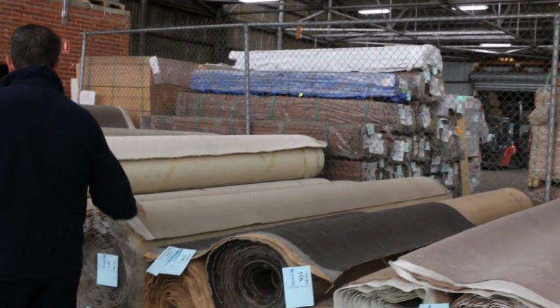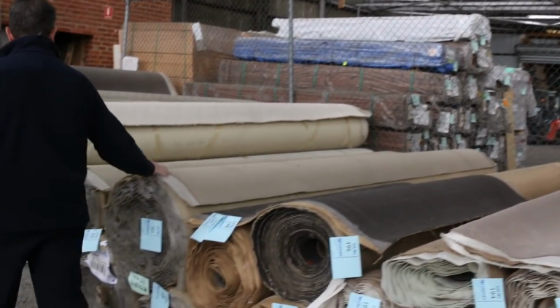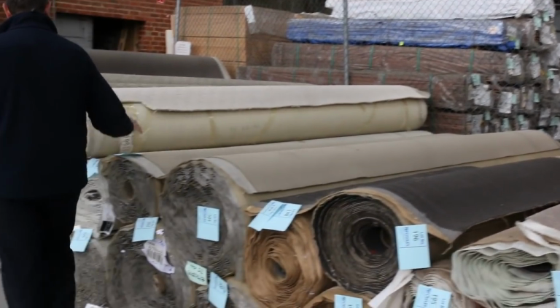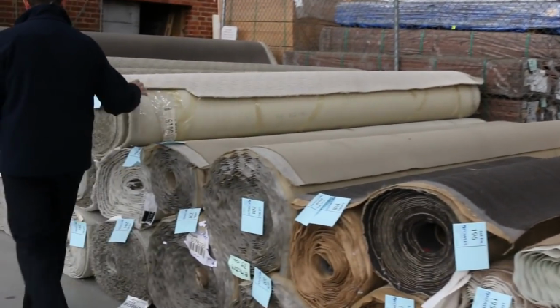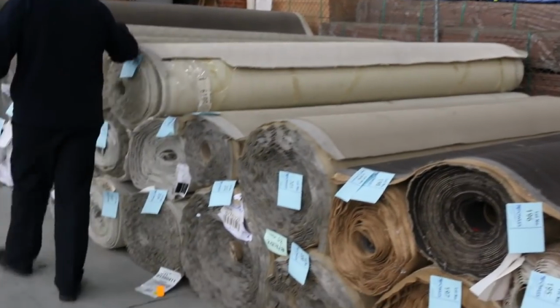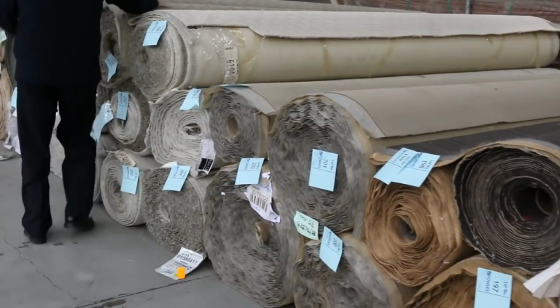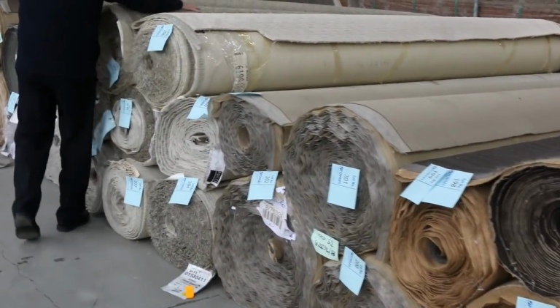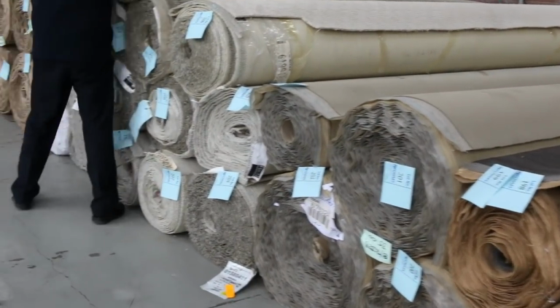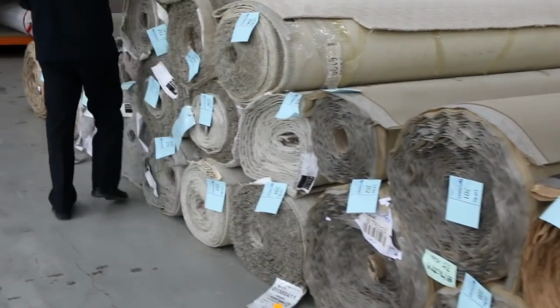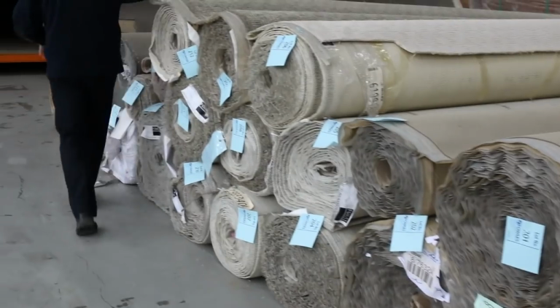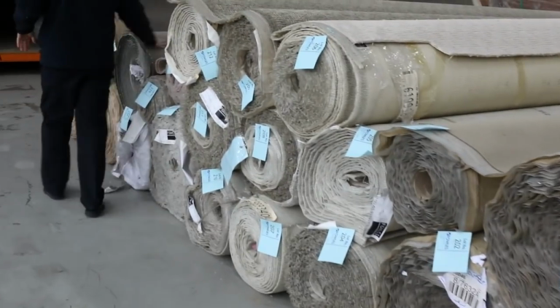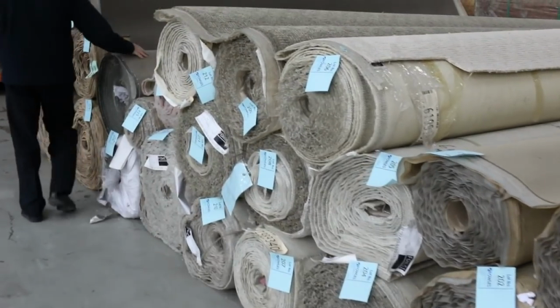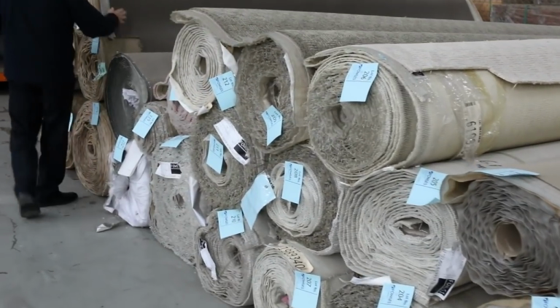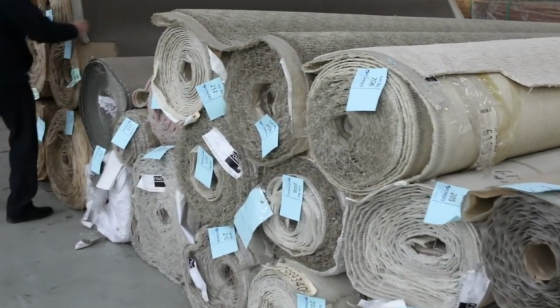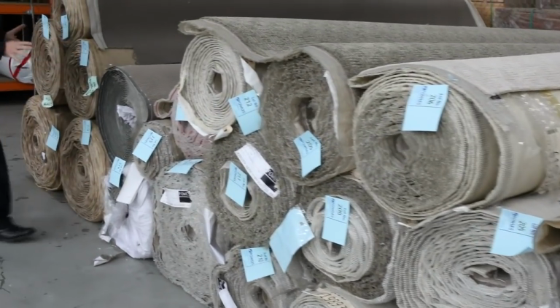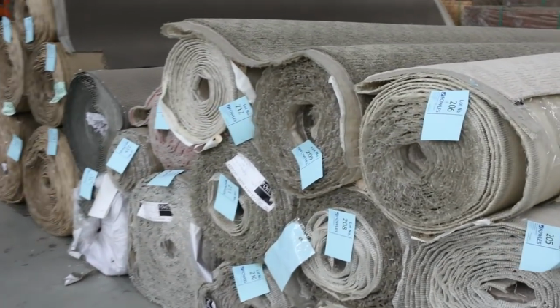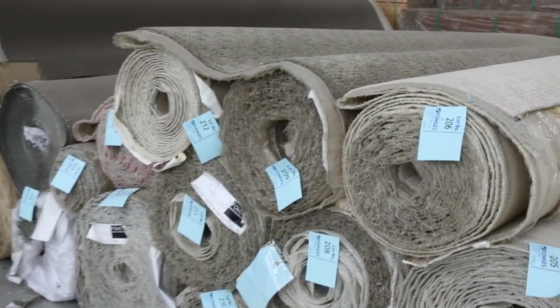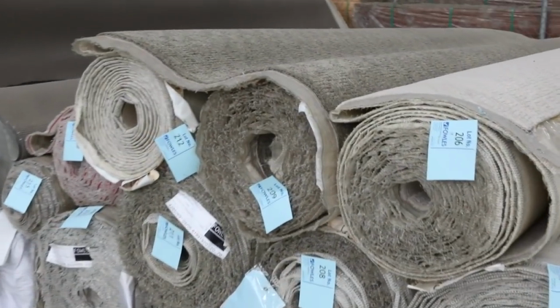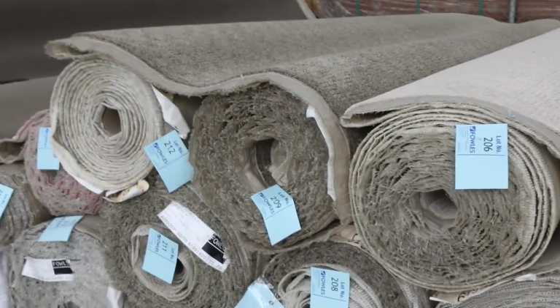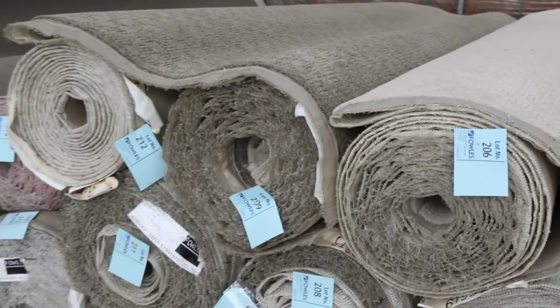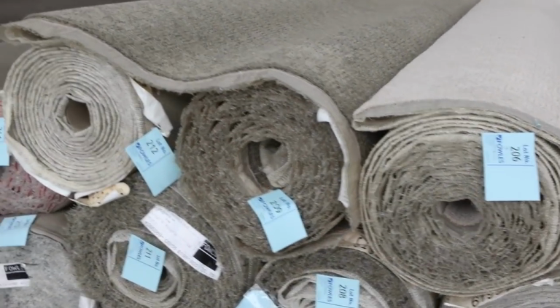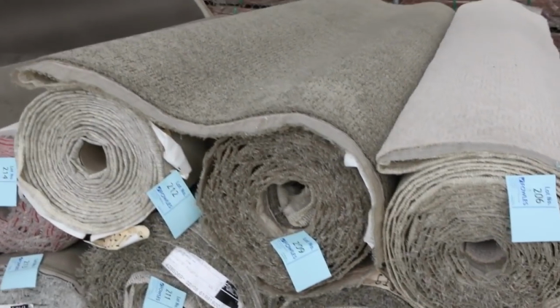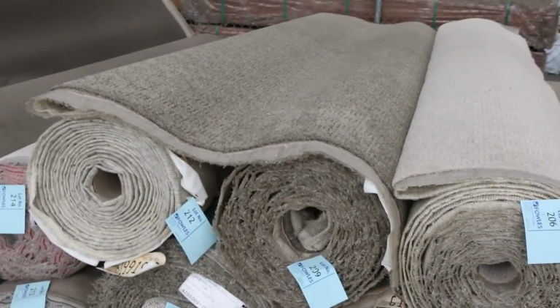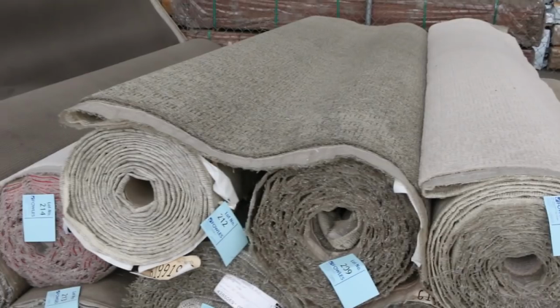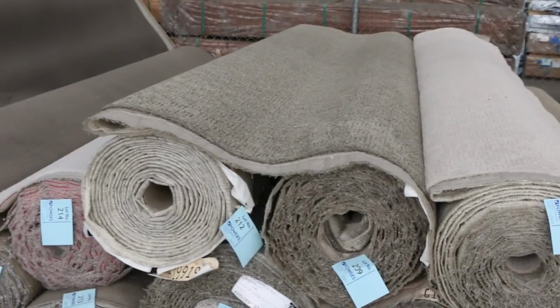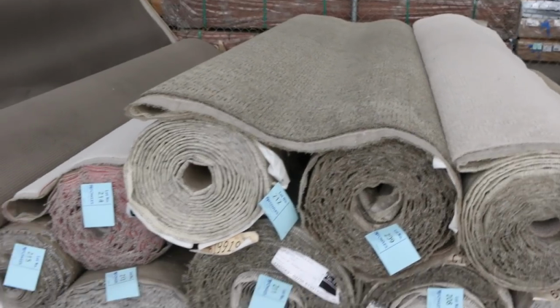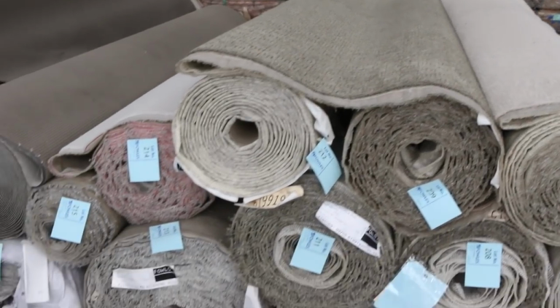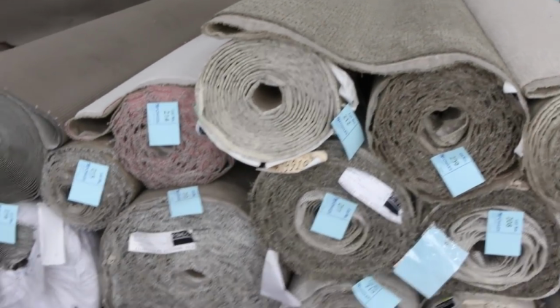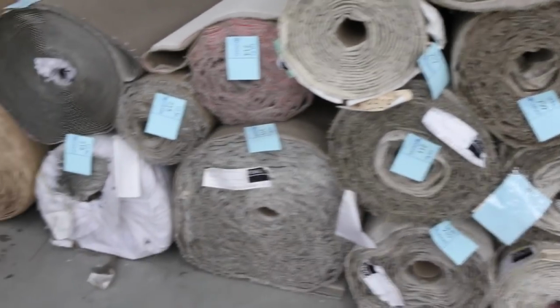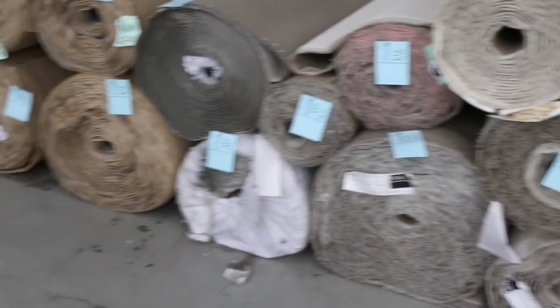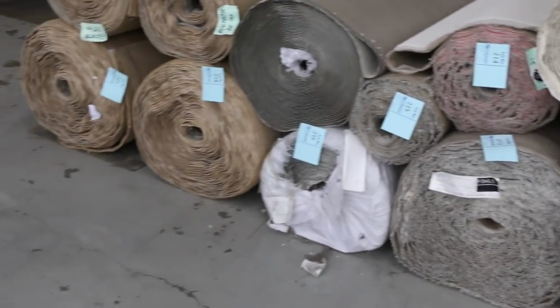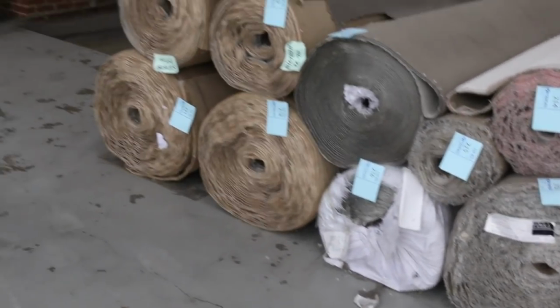Lots of twist piles here to get through, some nice textured carpet — most of these $25 to $30 a metre. Have a look at the quantities, a big range. All sorts of sizes from room size right through to full house lot sizes.